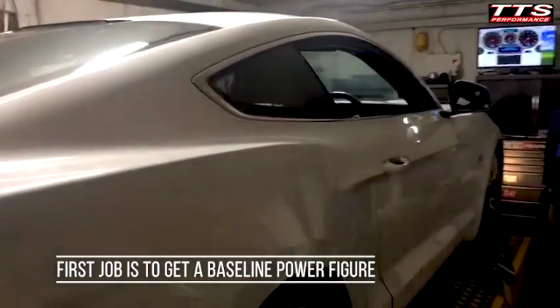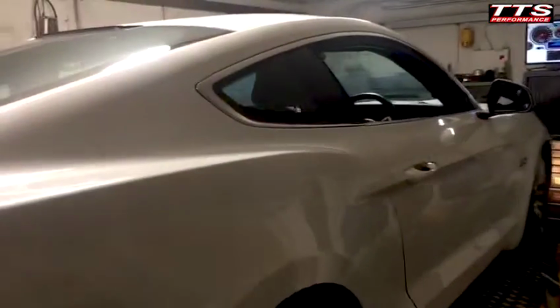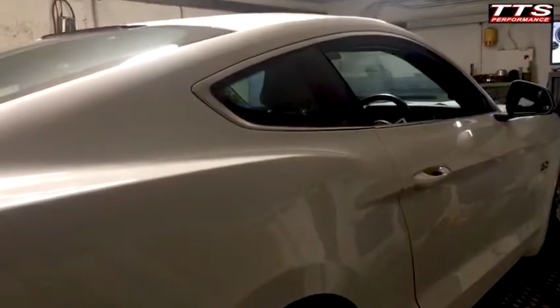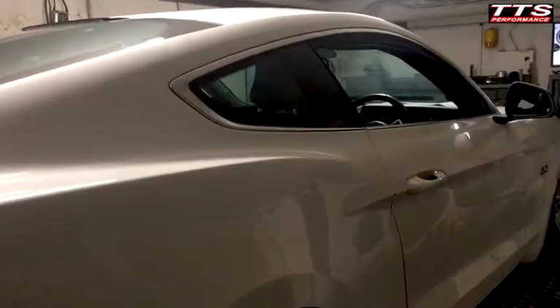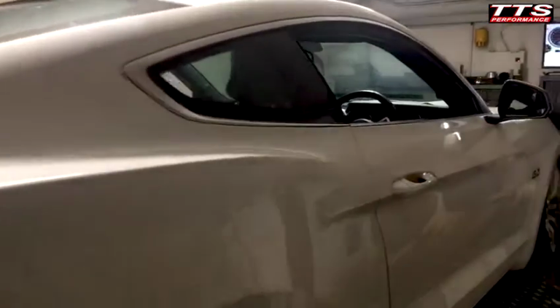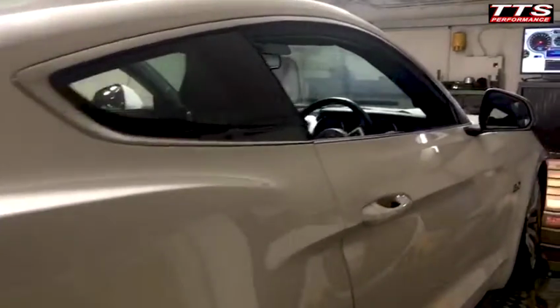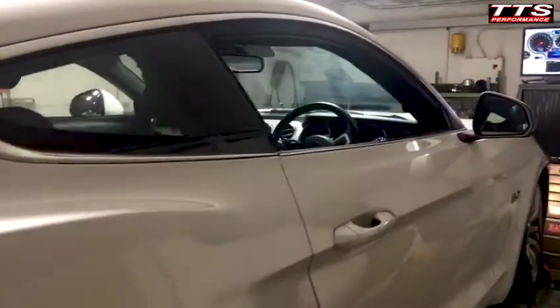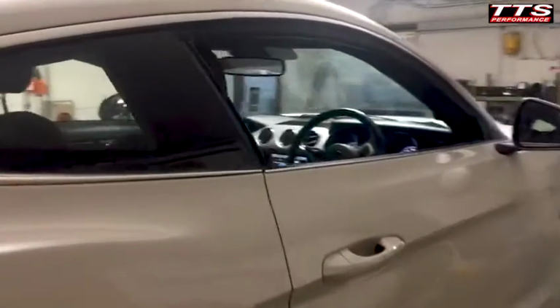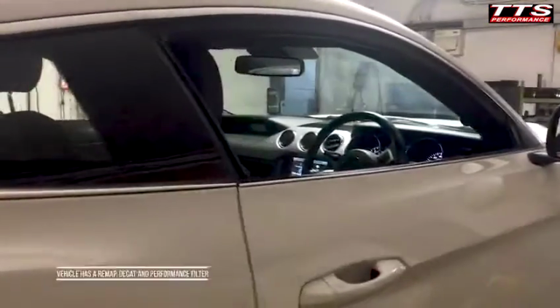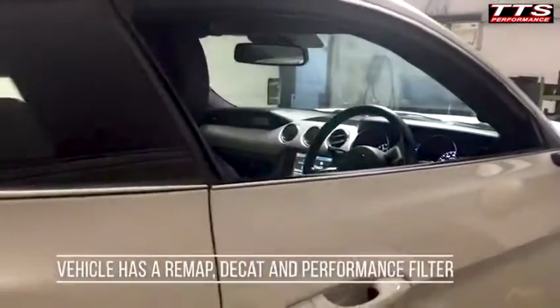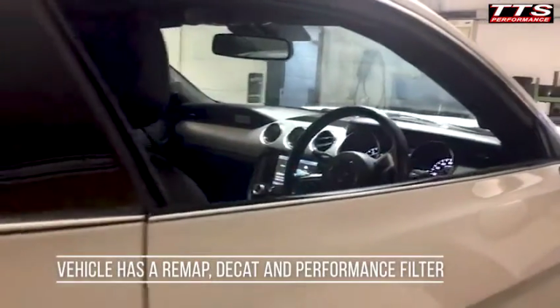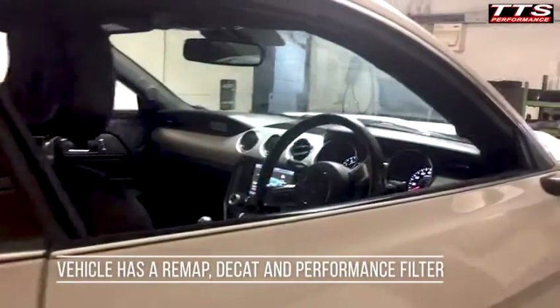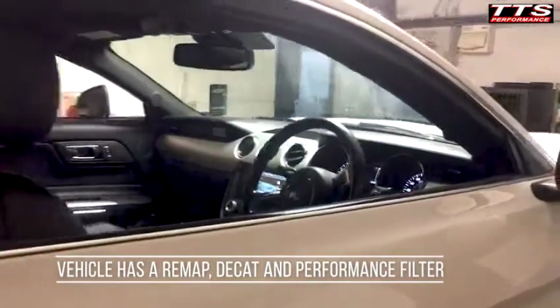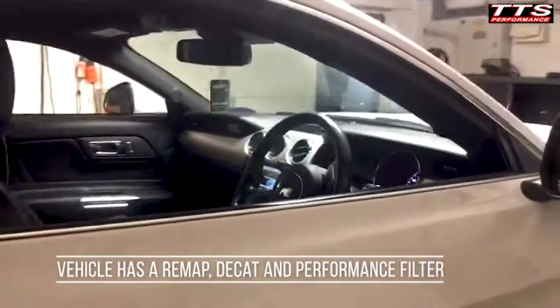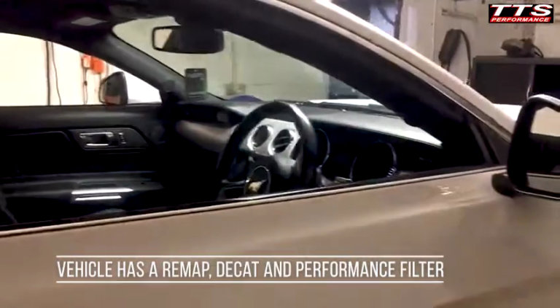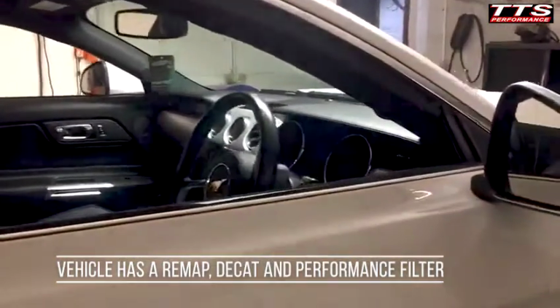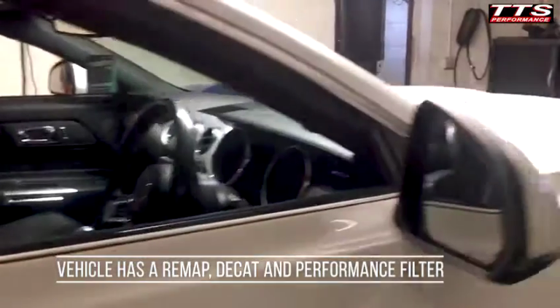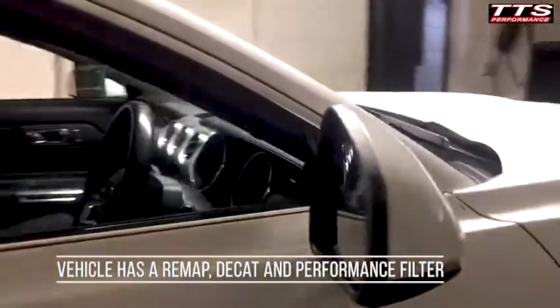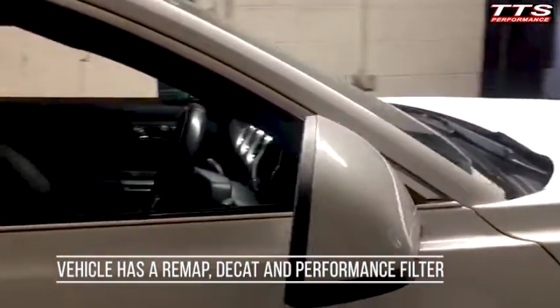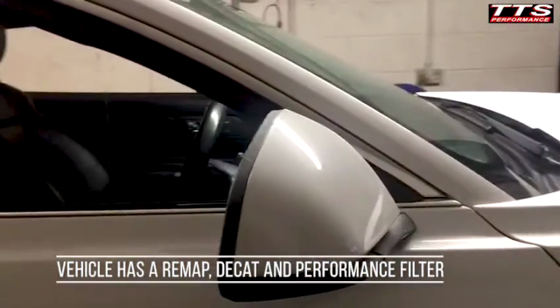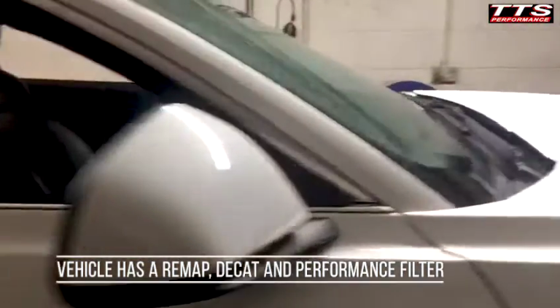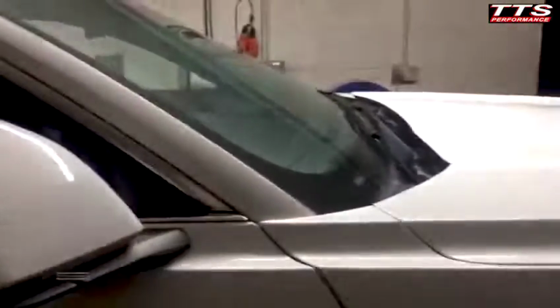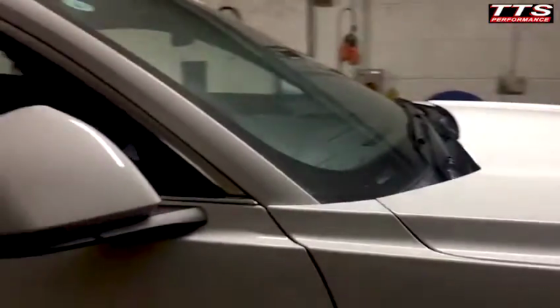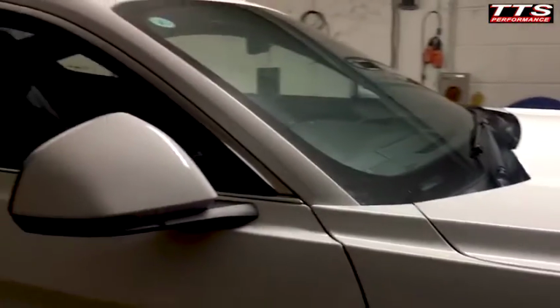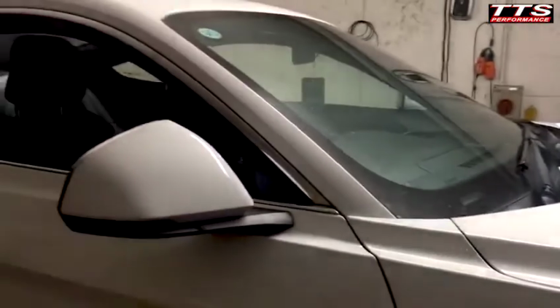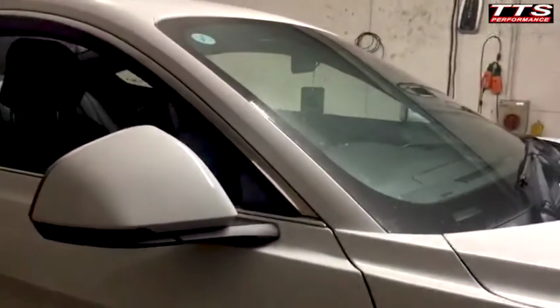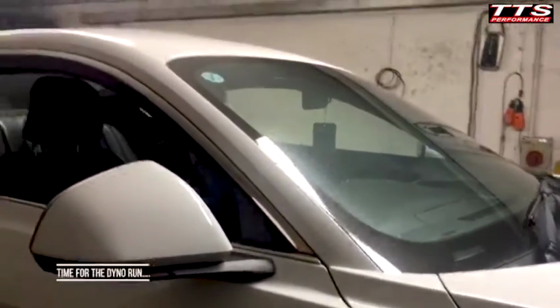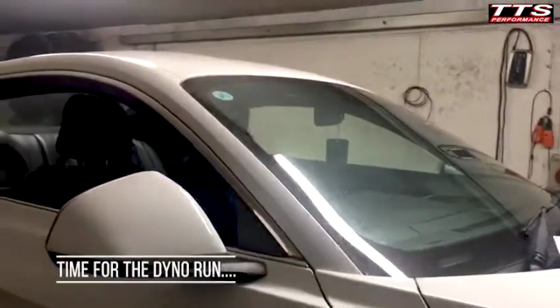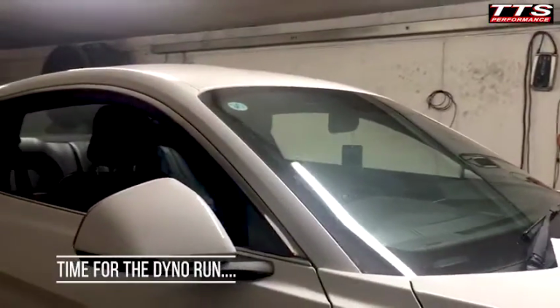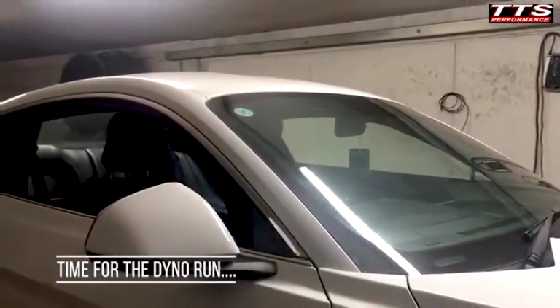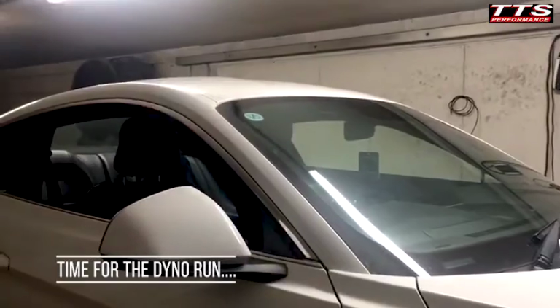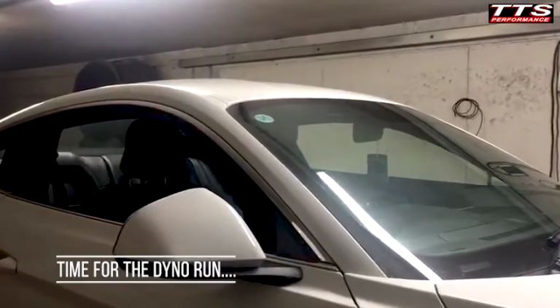This motor has been decatted and remapped with a different air filter, so we expect to see a bit more power than the stock car. So let's see where we go.